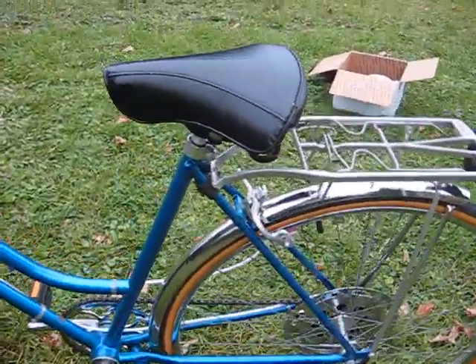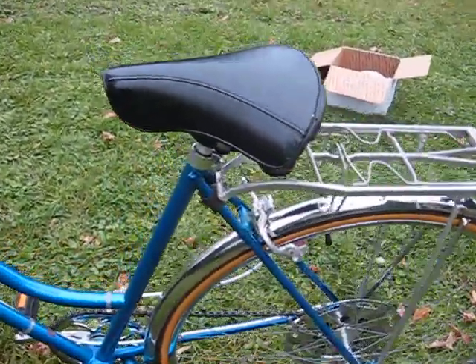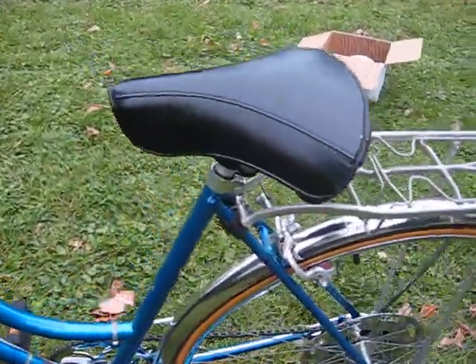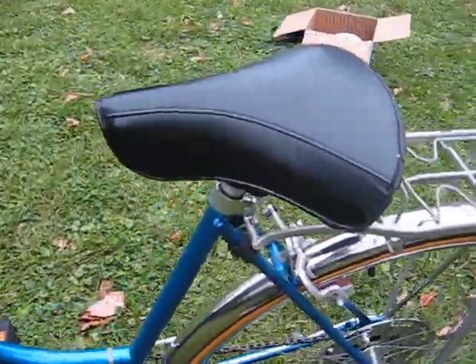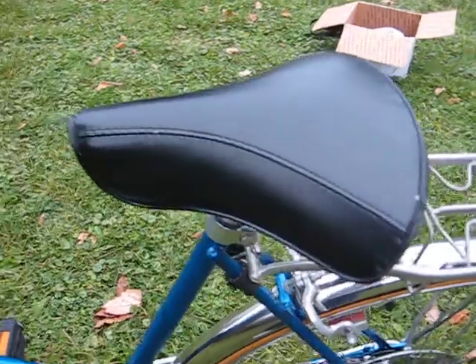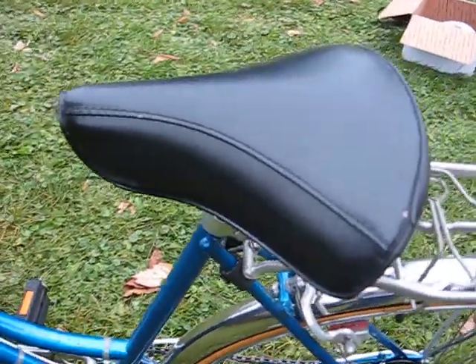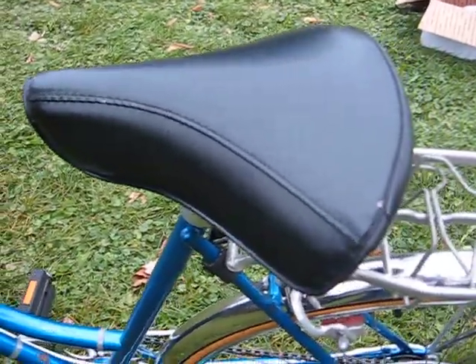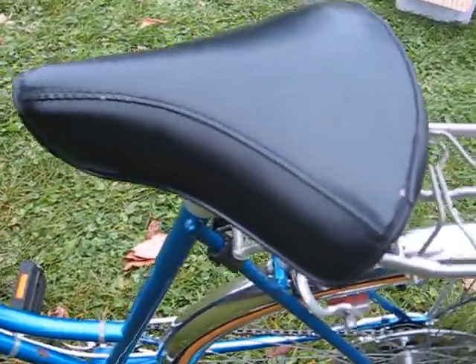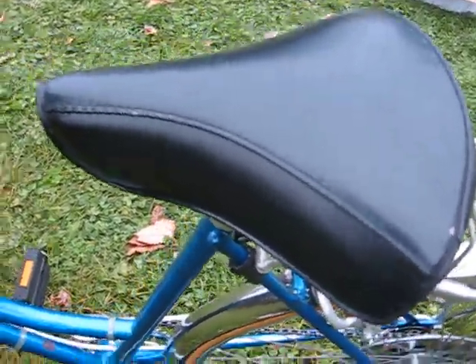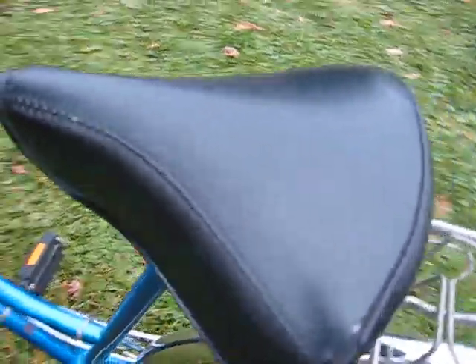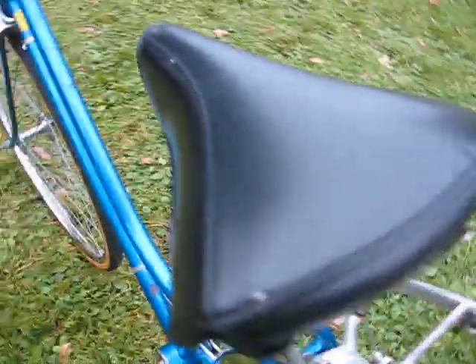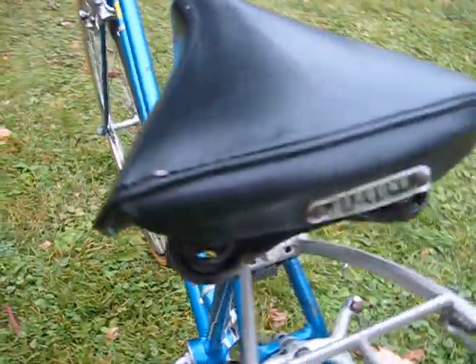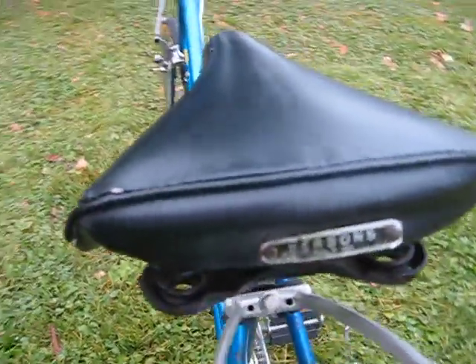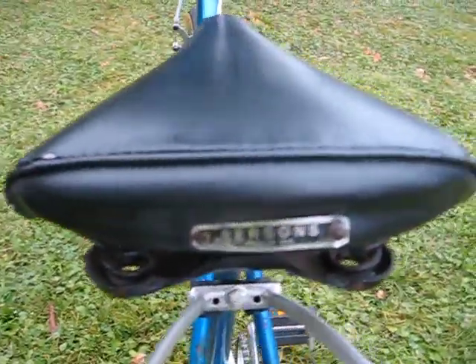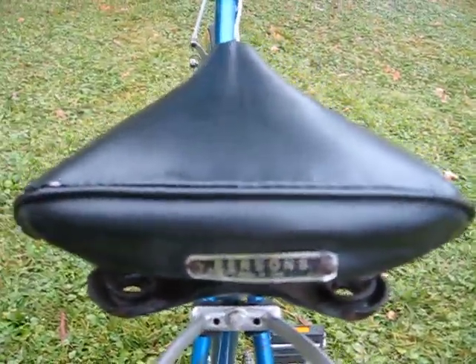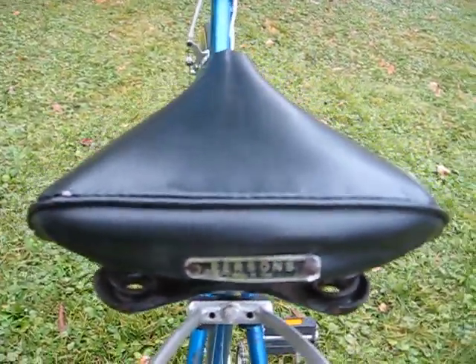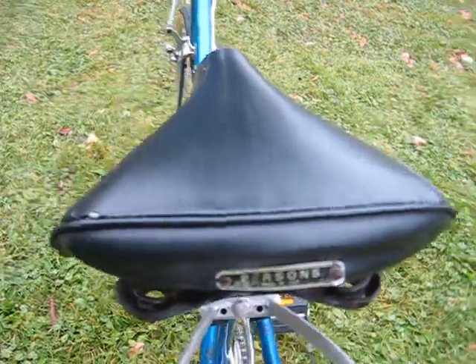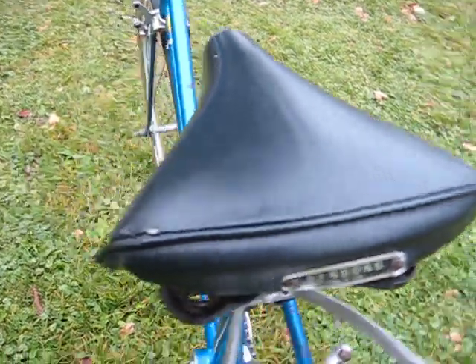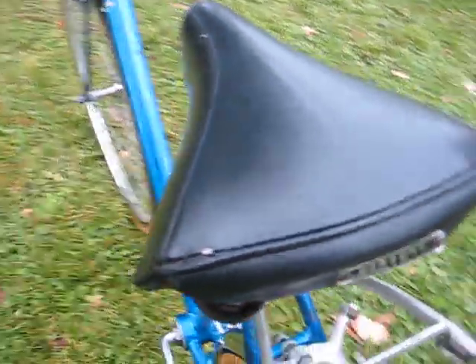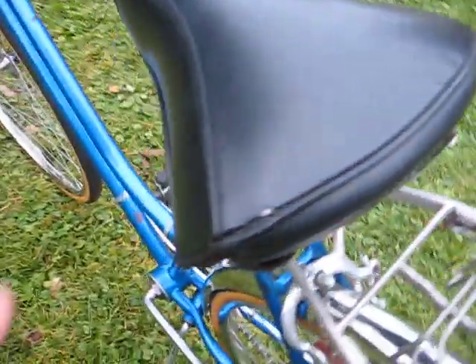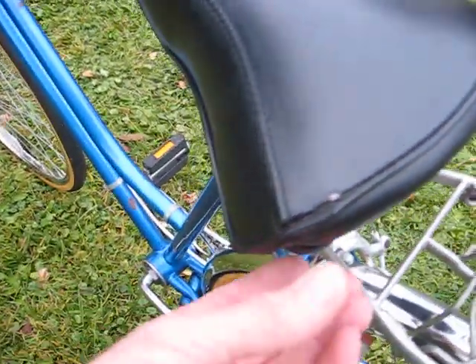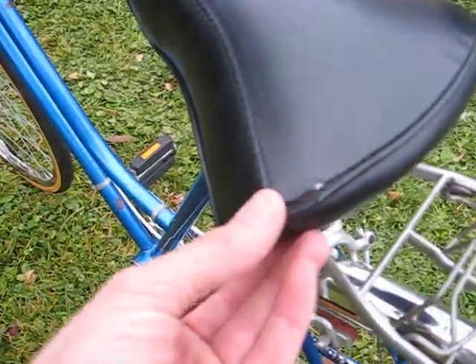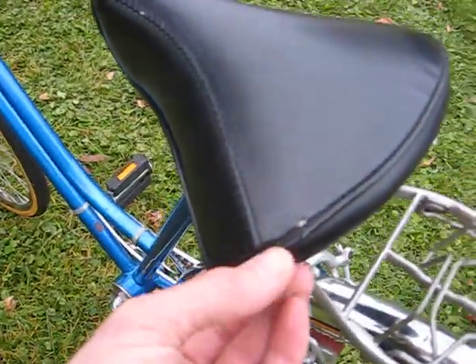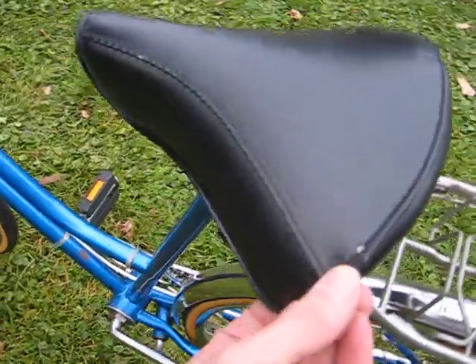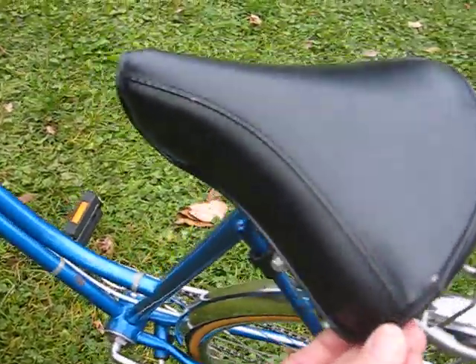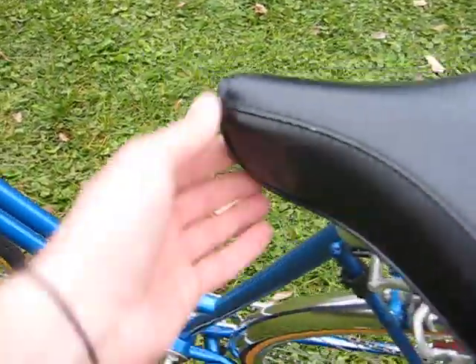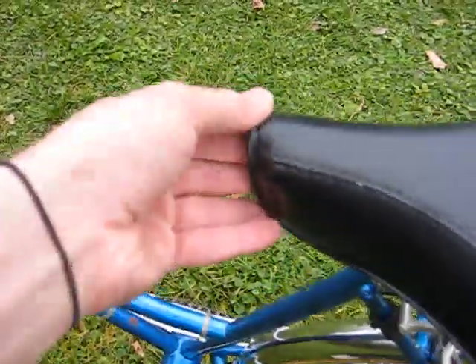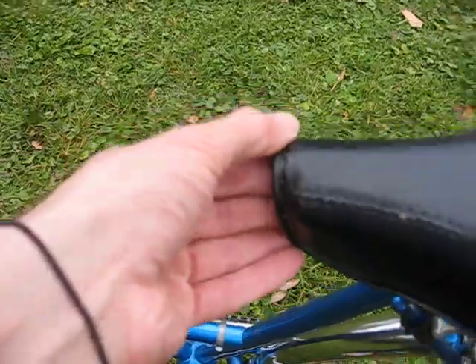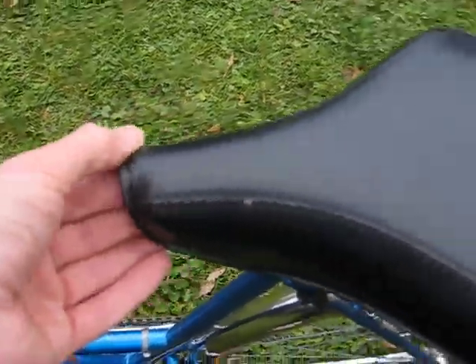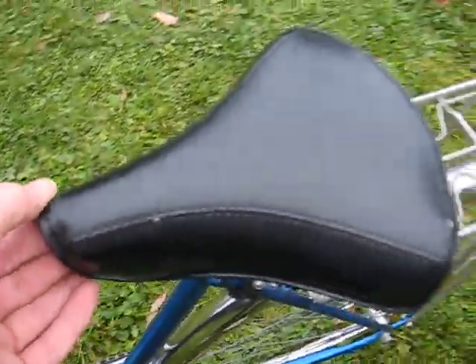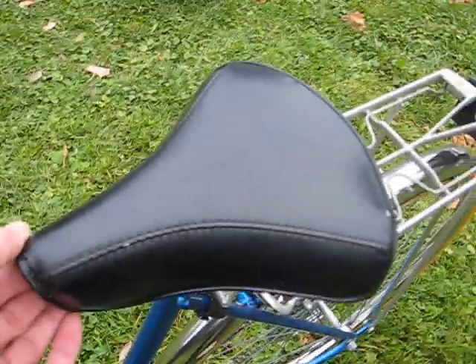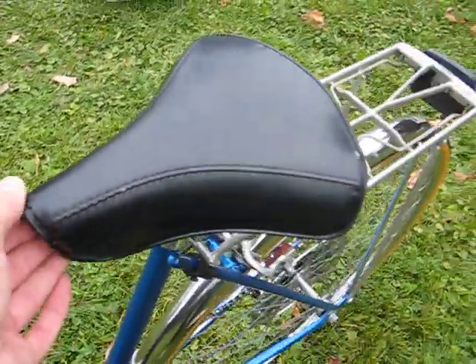The bike has a vintage wide pan style seat. It has the person's aluminum tag on the rear, and has a little bit of the stitching starting to come loose around the edge and around the nose. So those two things should be noted.